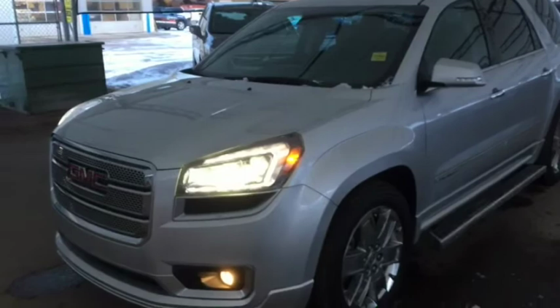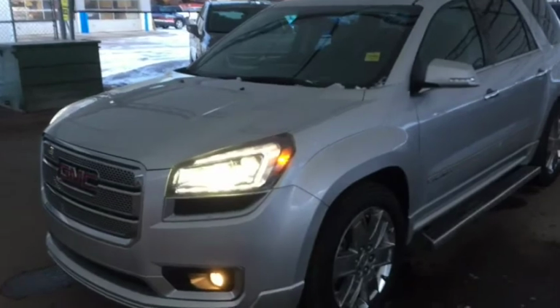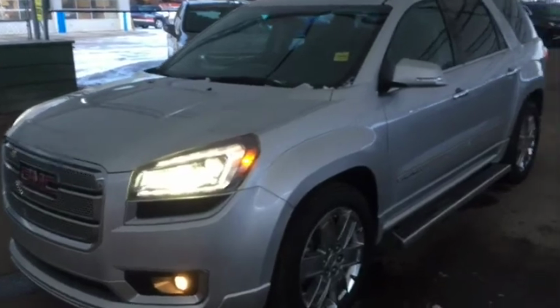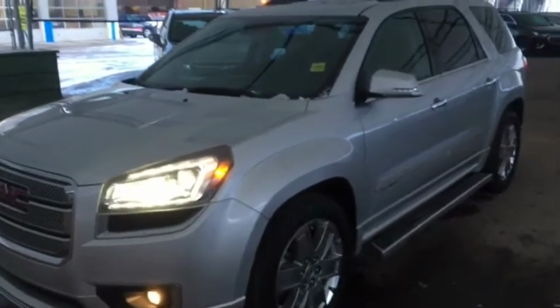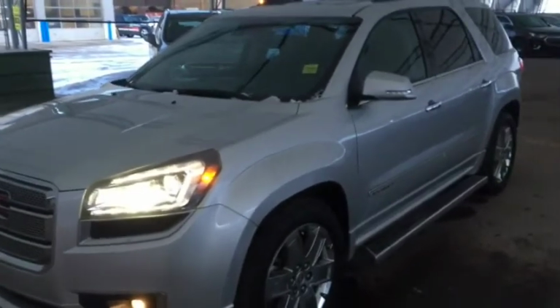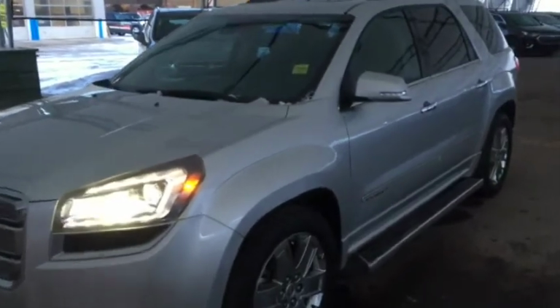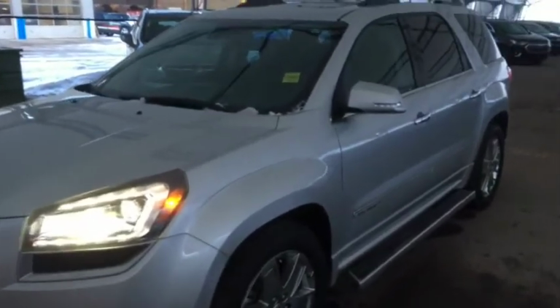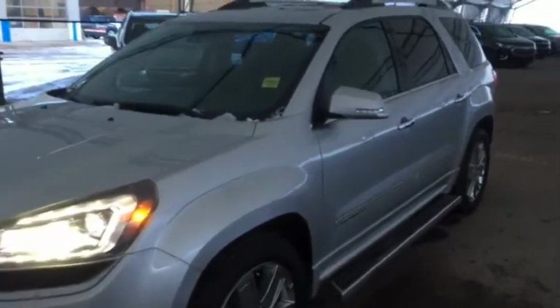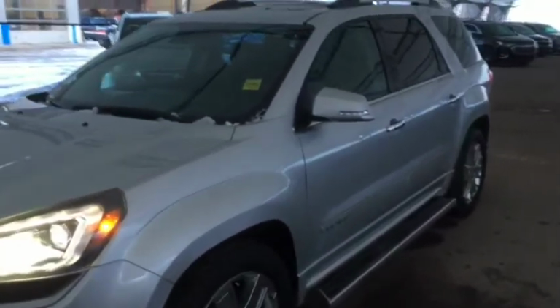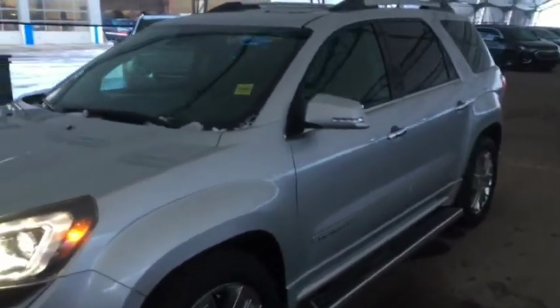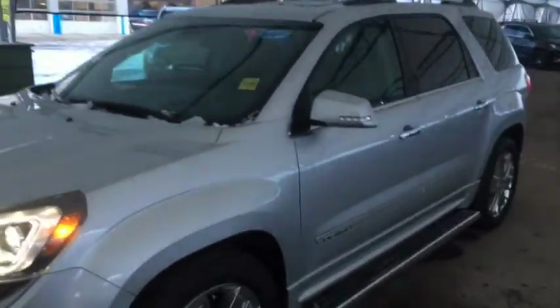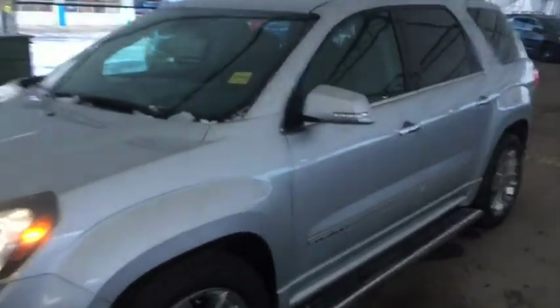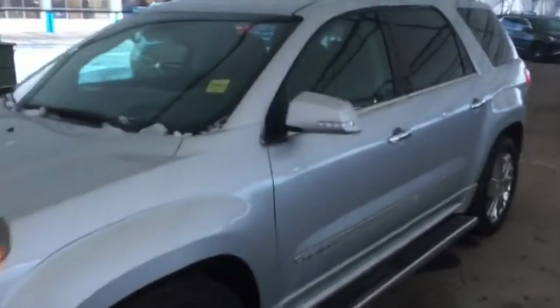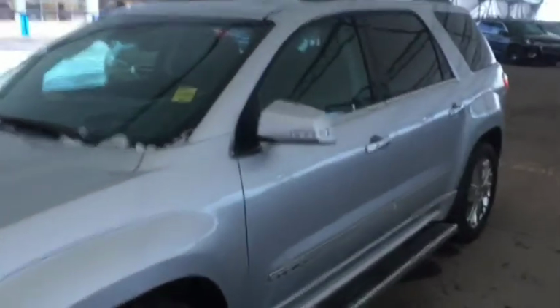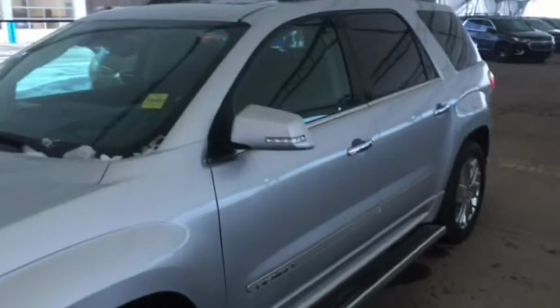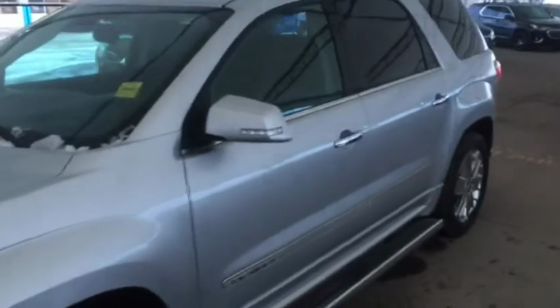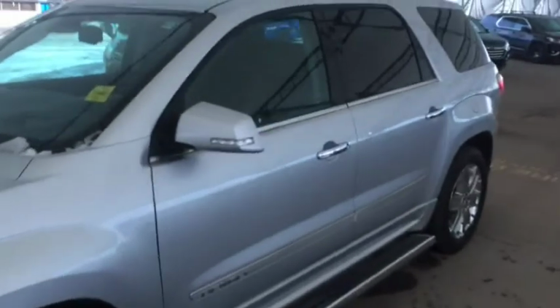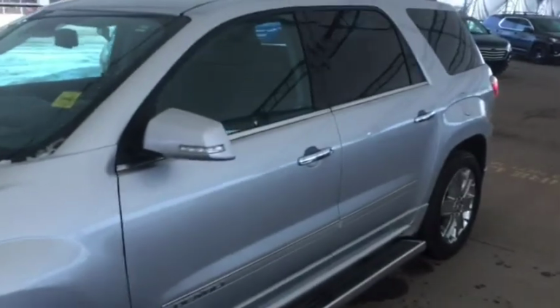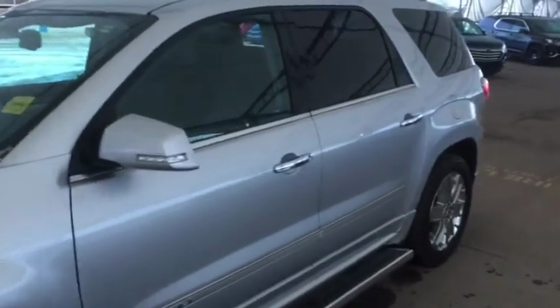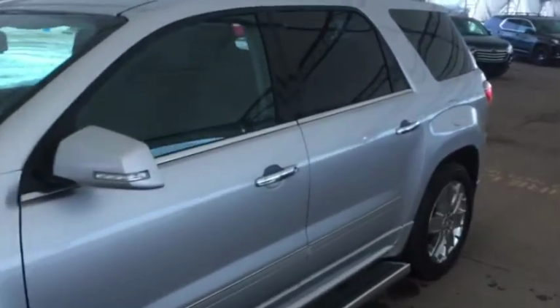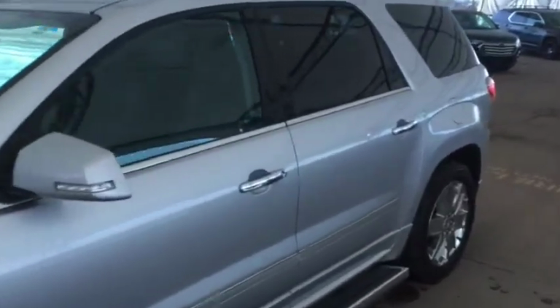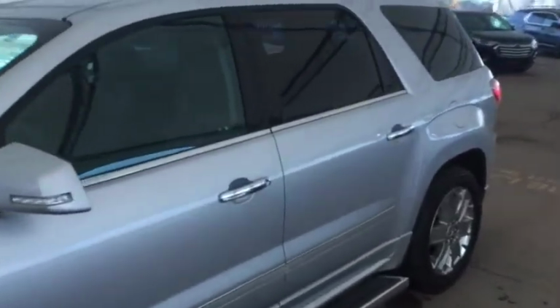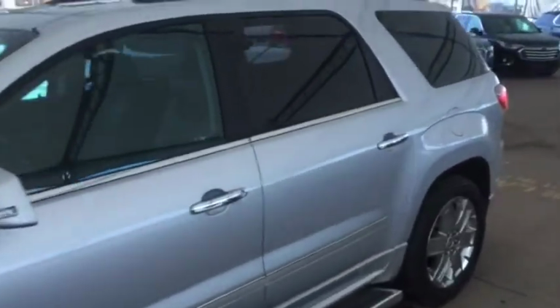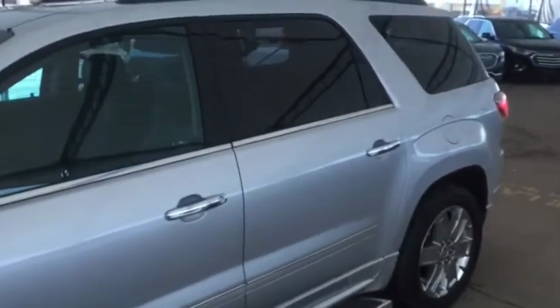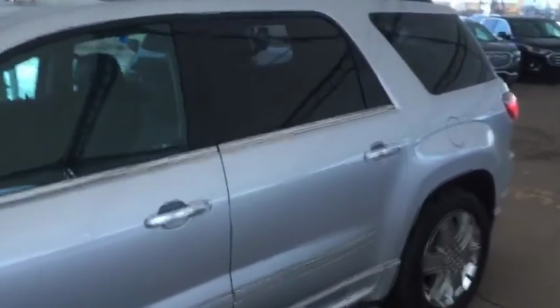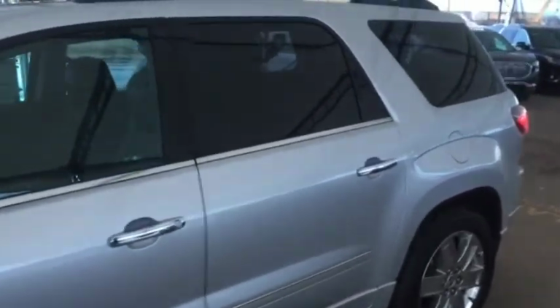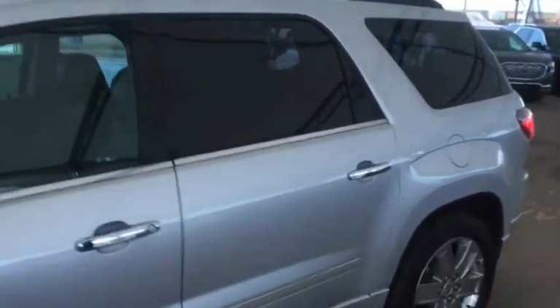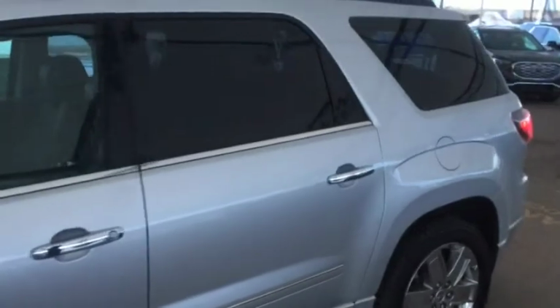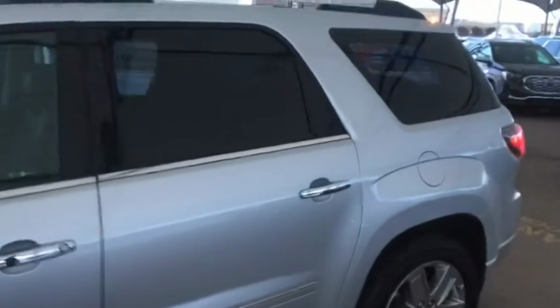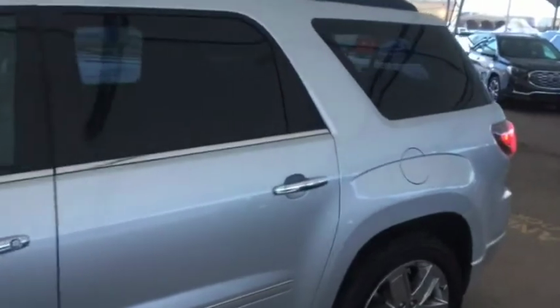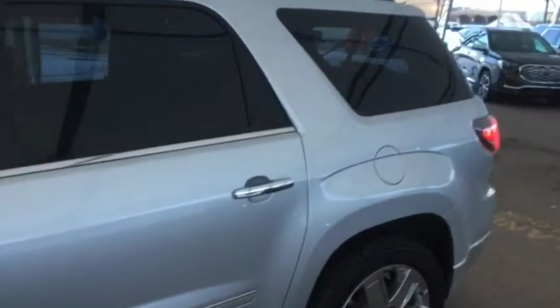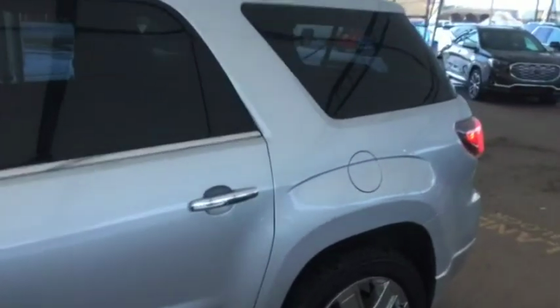Hello and welcome to Davis Chevrolet. This is a pre-owned 2016 GMC Acadia Denali all-wheel drive in quick silver metallic.